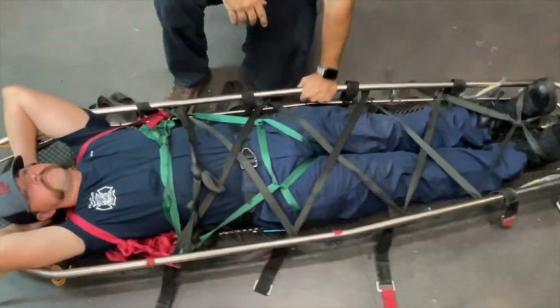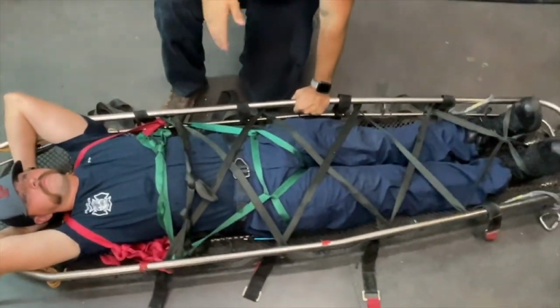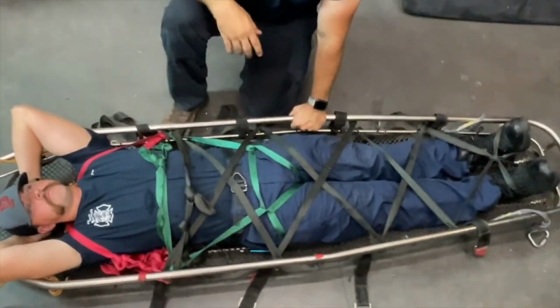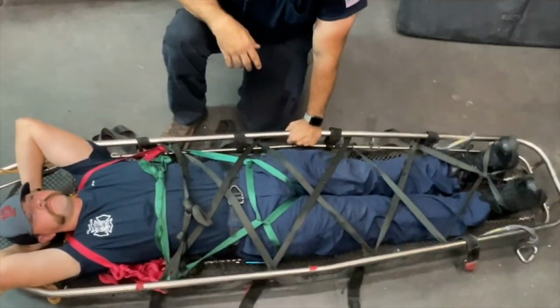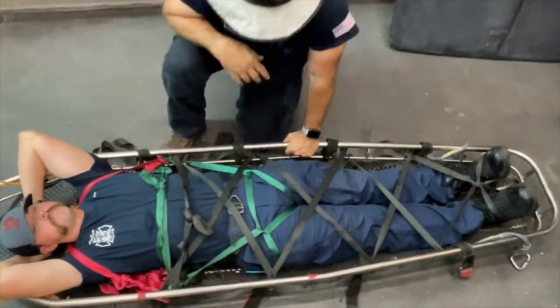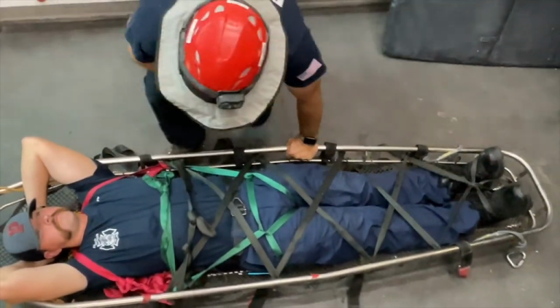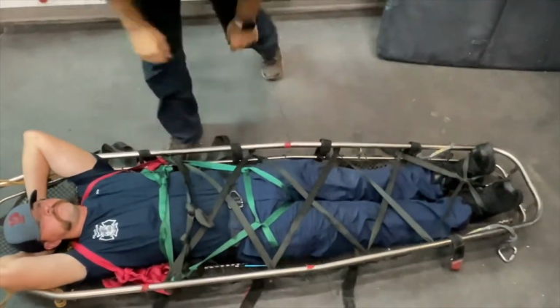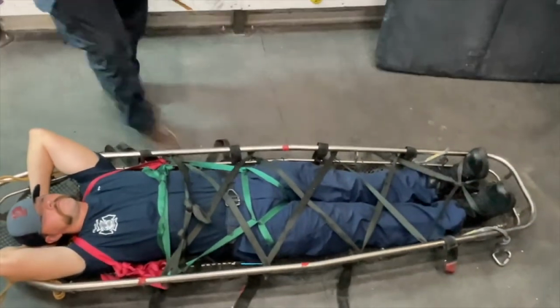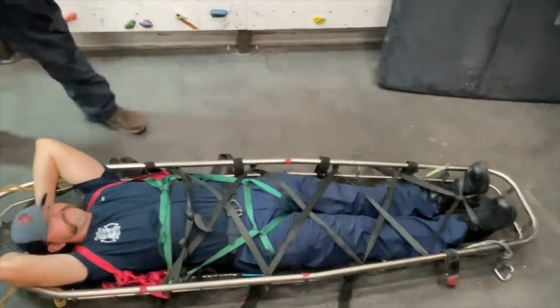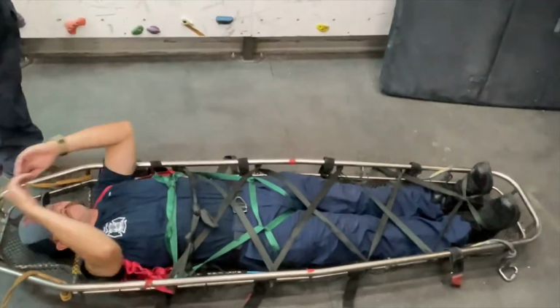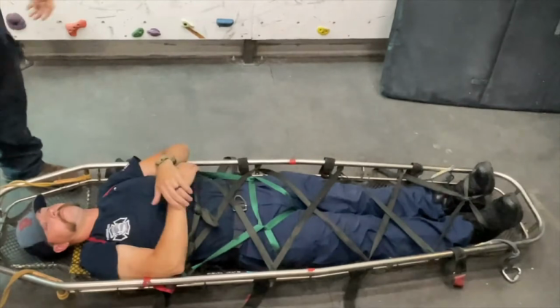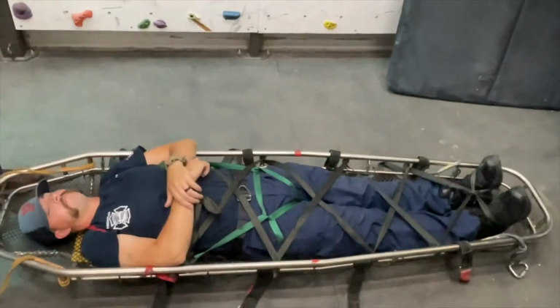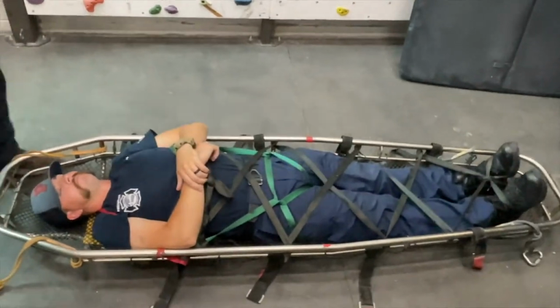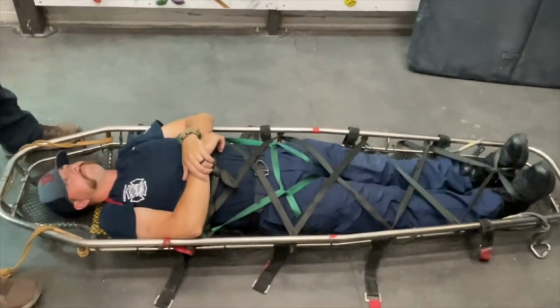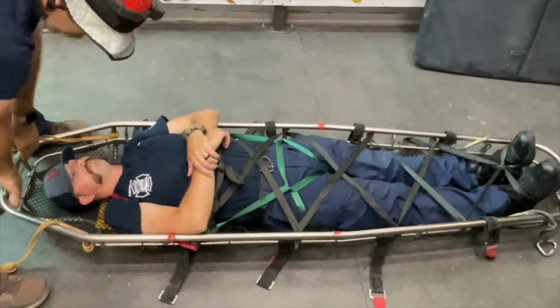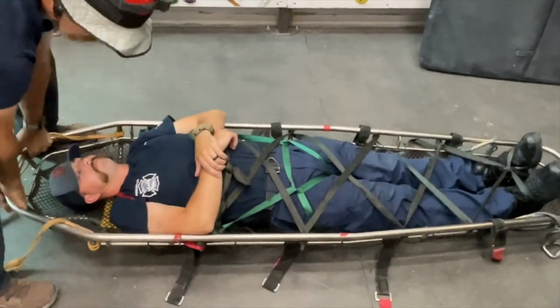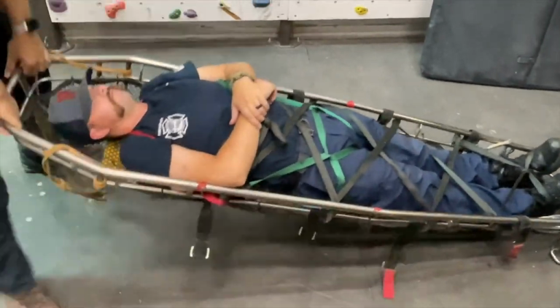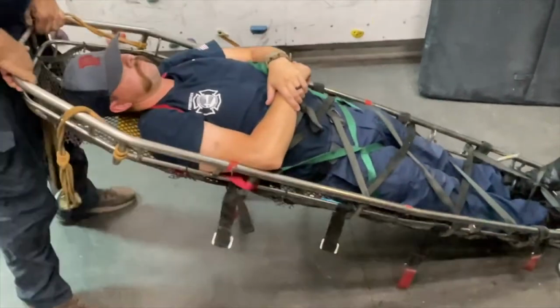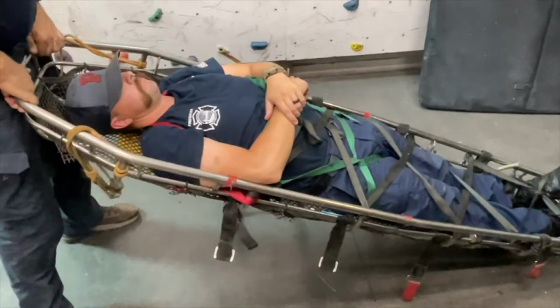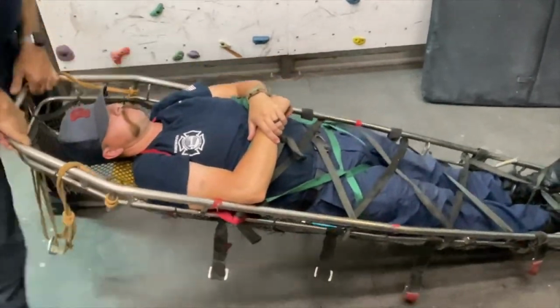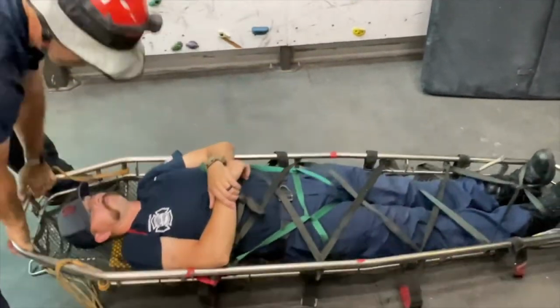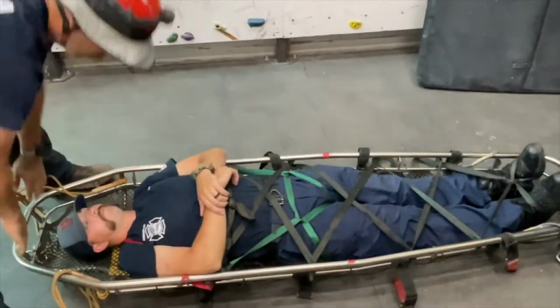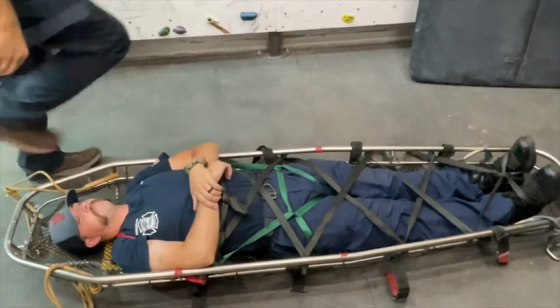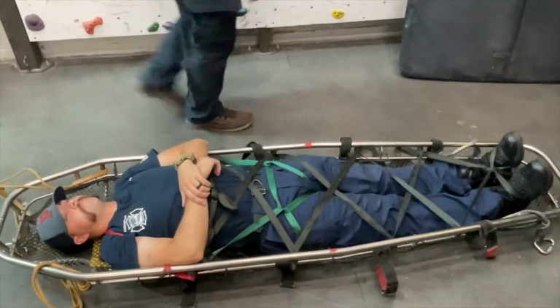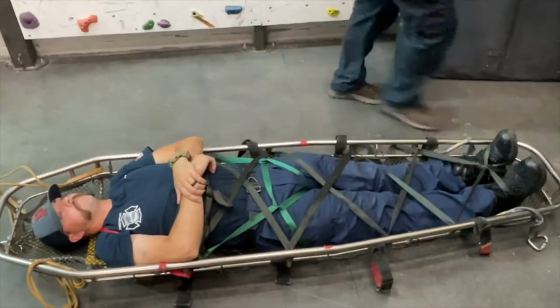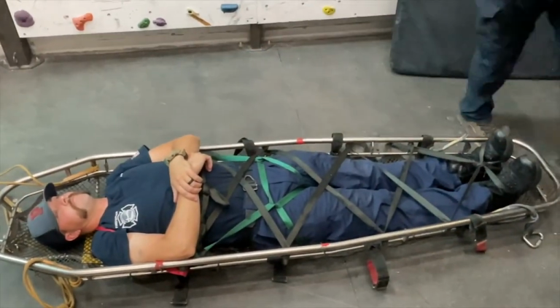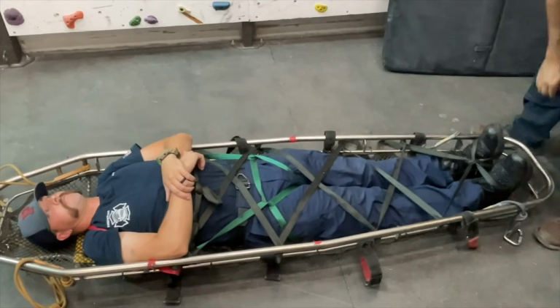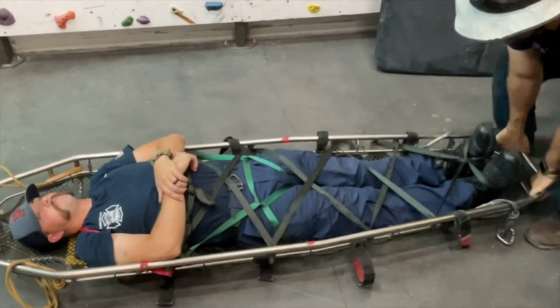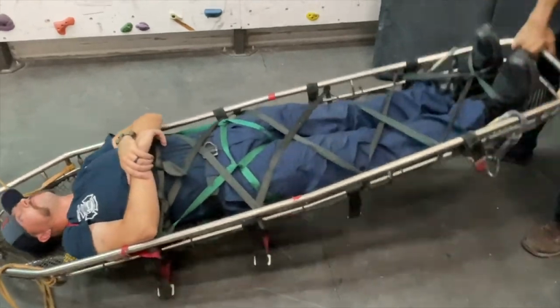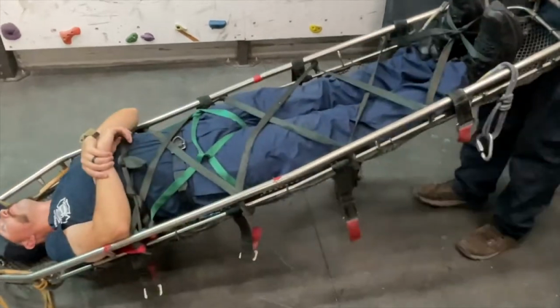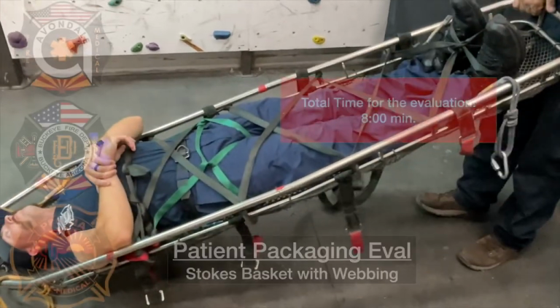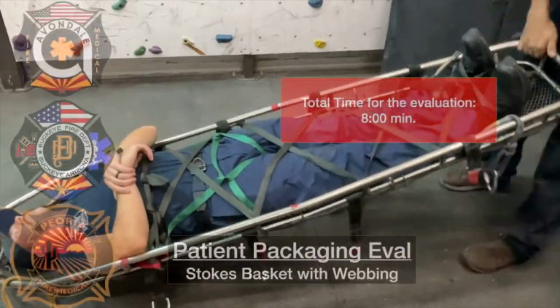The final part of the evaluation will be to lift the head and foot of the basket. If the patient comes in contact with the basket, the evolution is a fail.